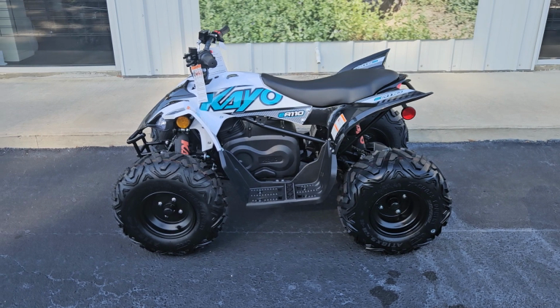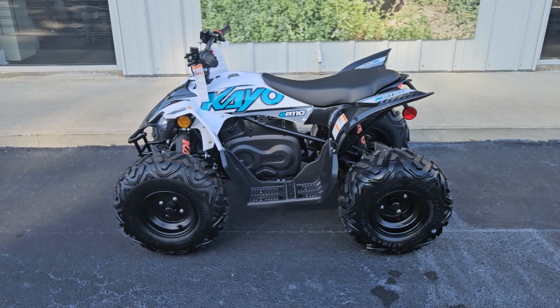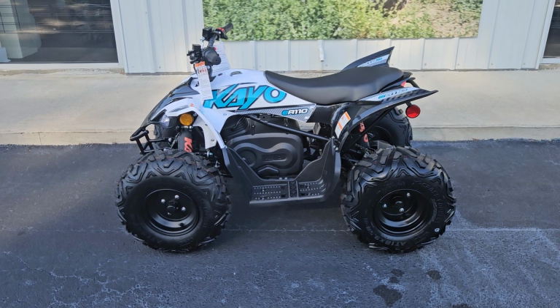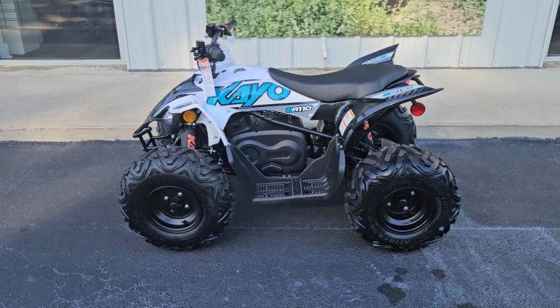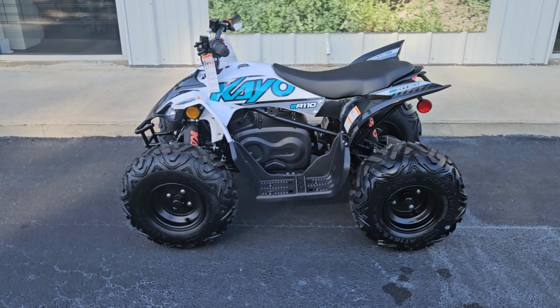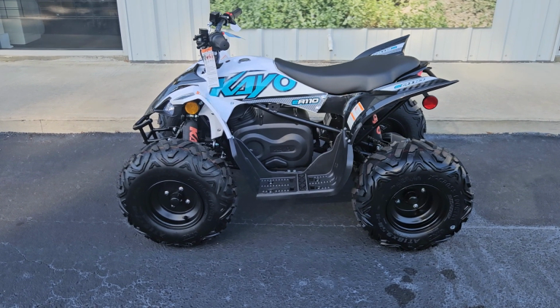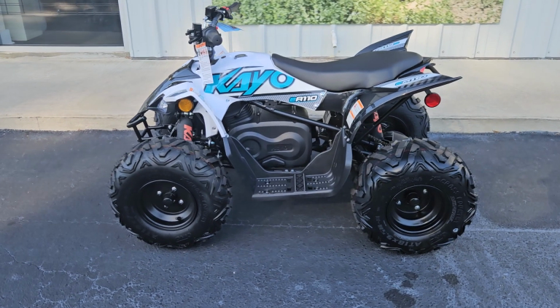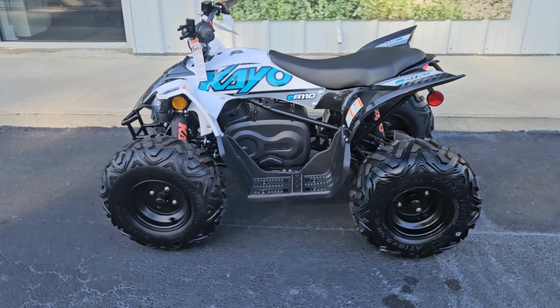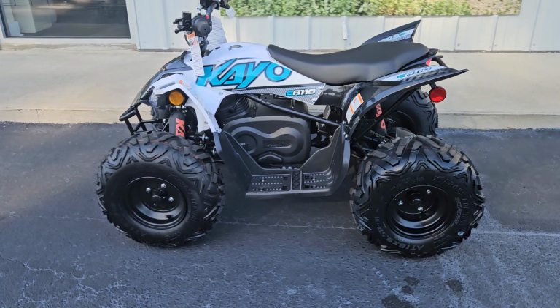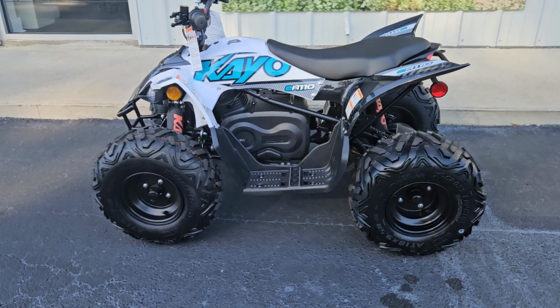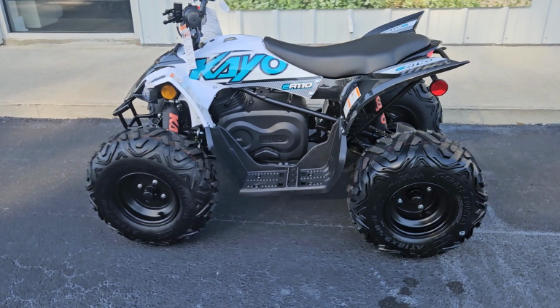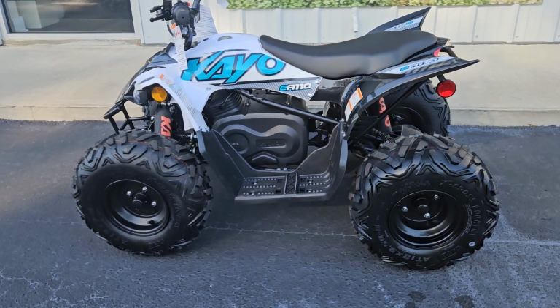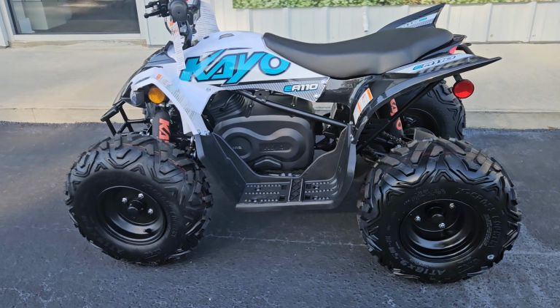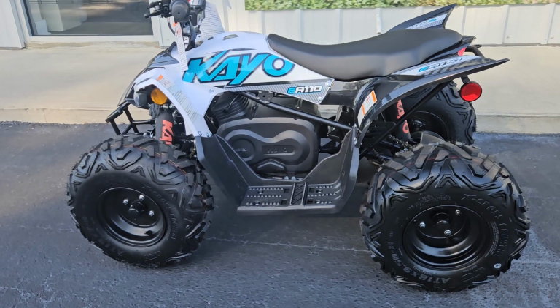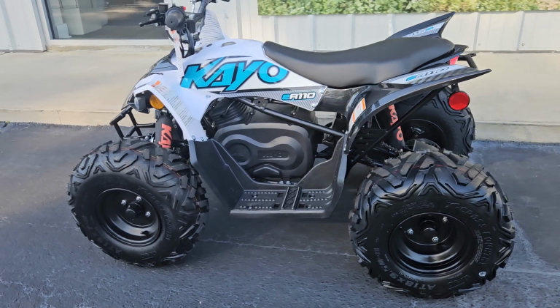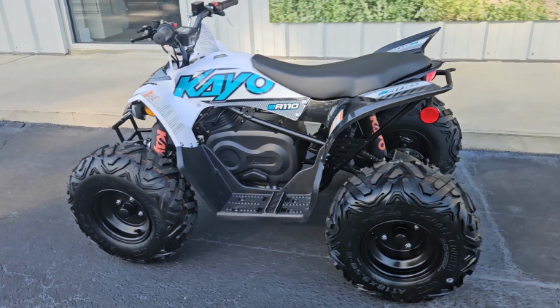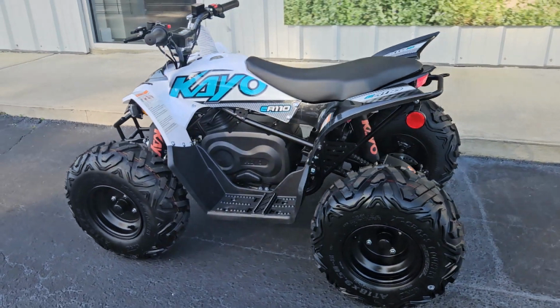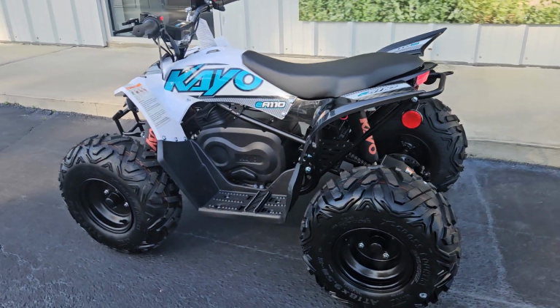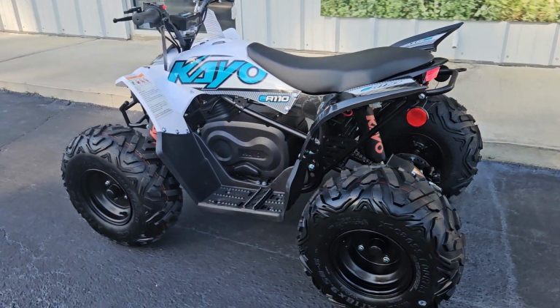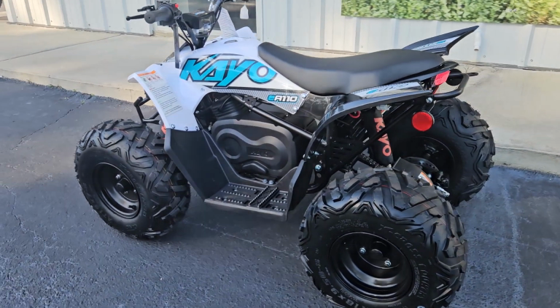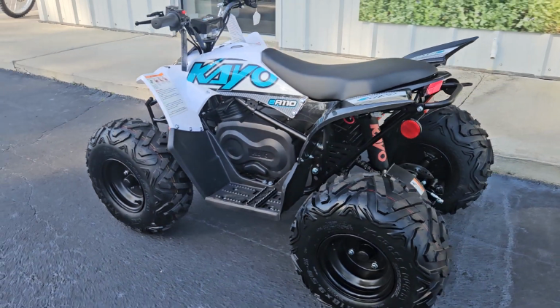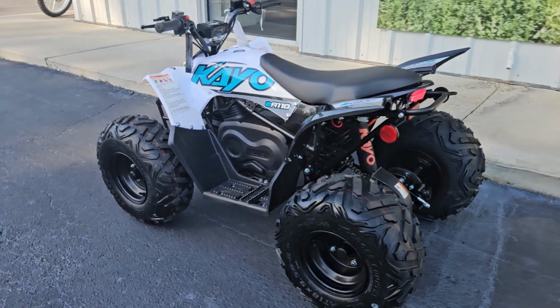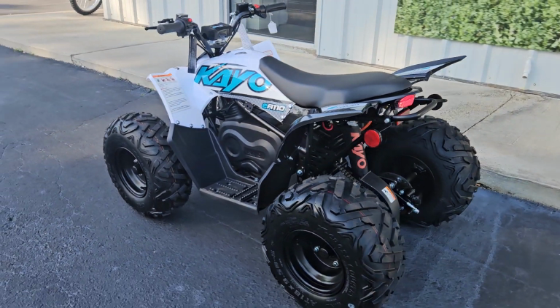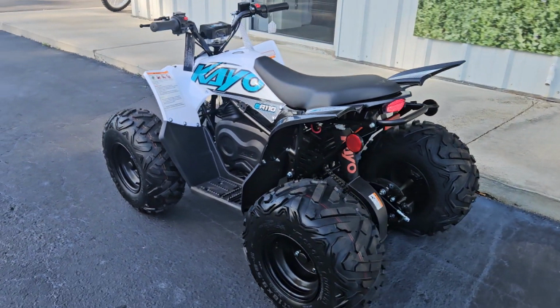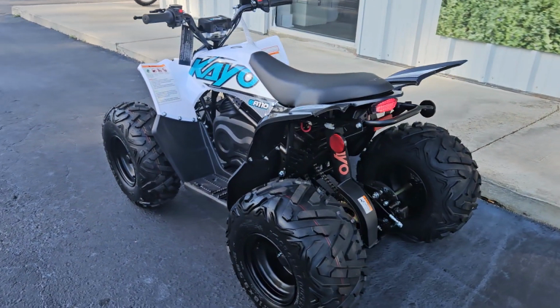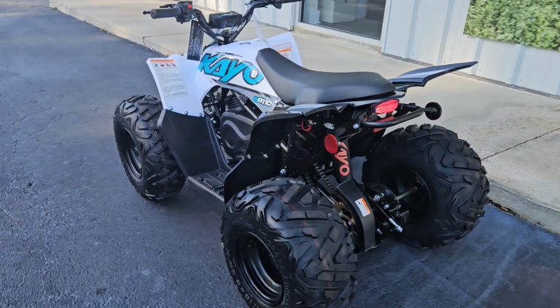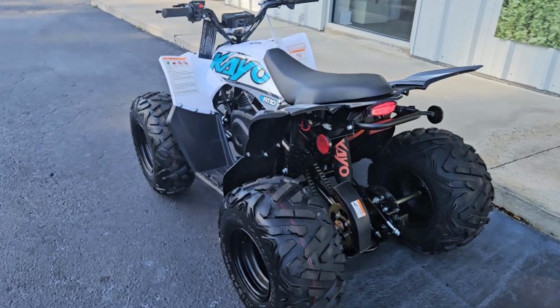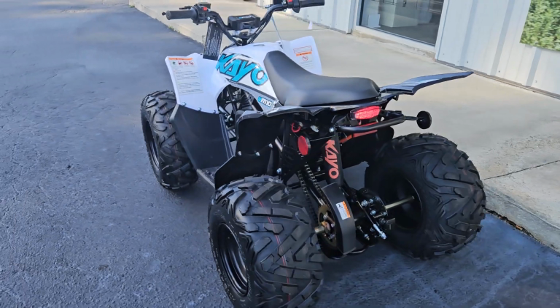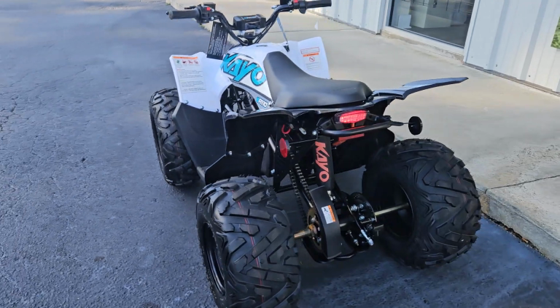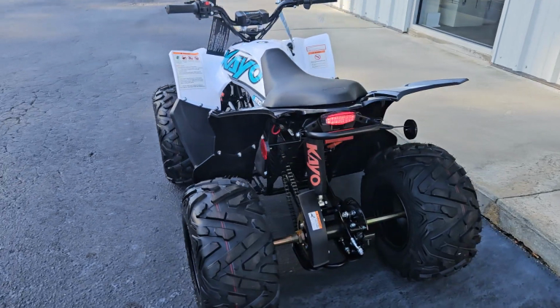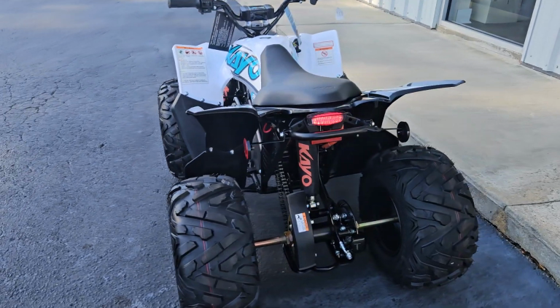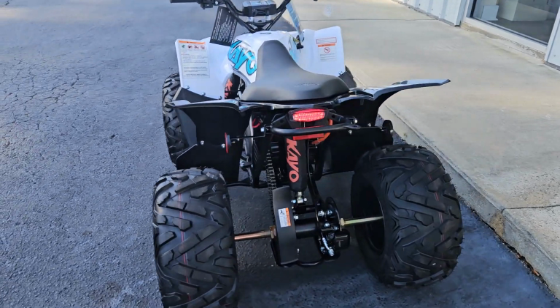This is the 2024 KO EA110, just came in today here at Big Toy Superstore. Wanted to do a little walk around and show you some stuff about it.